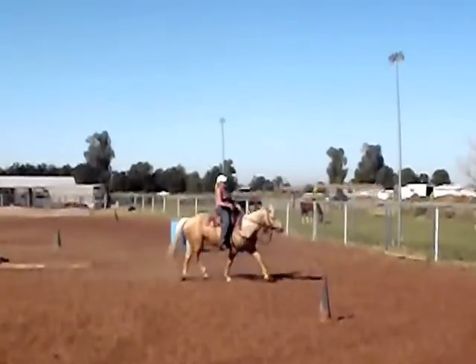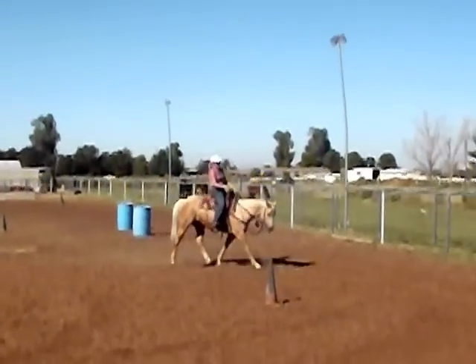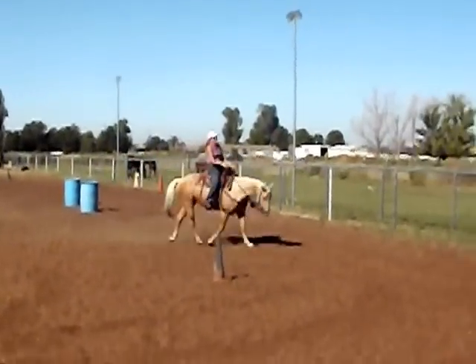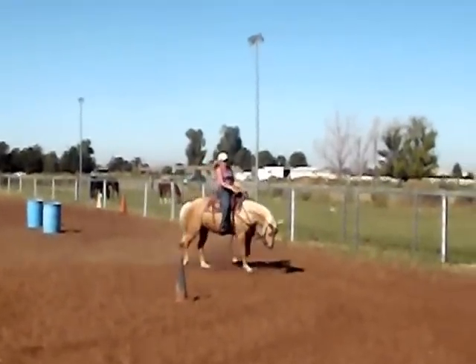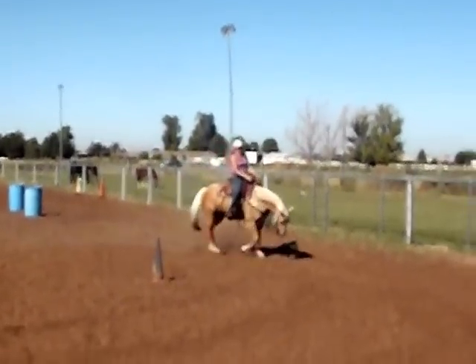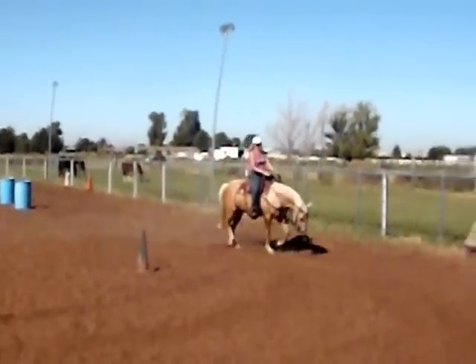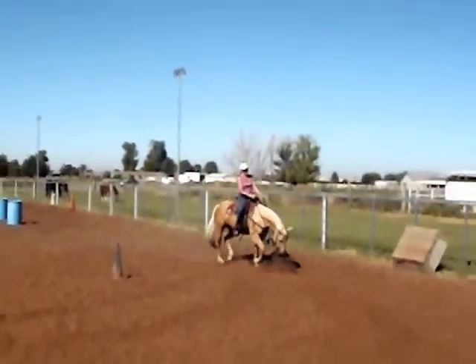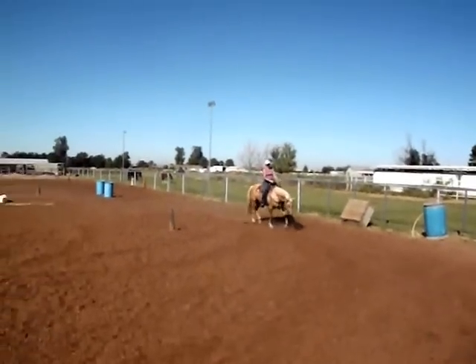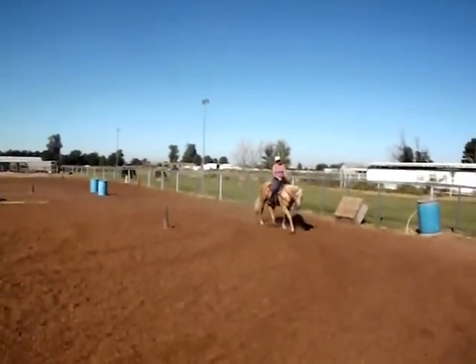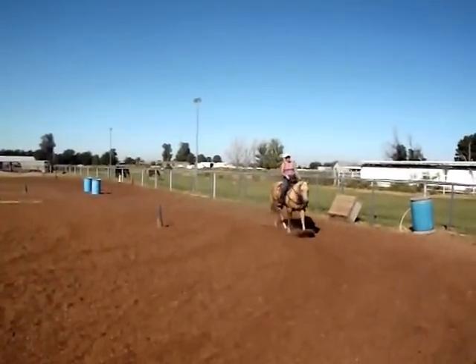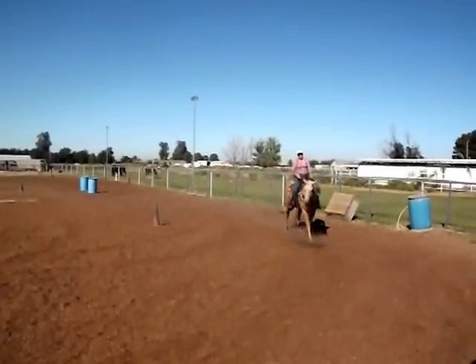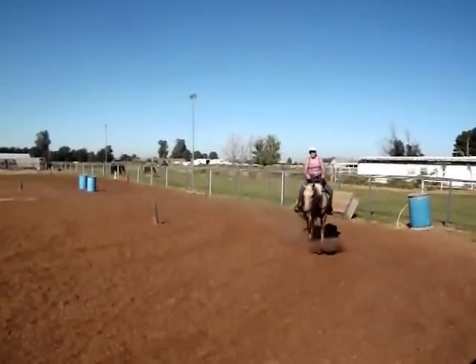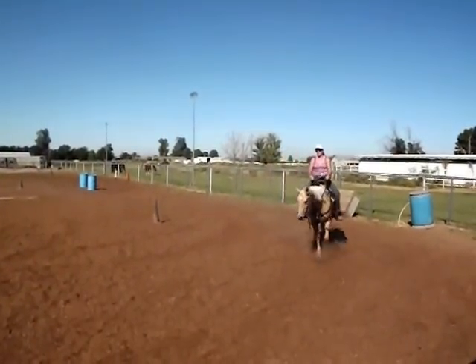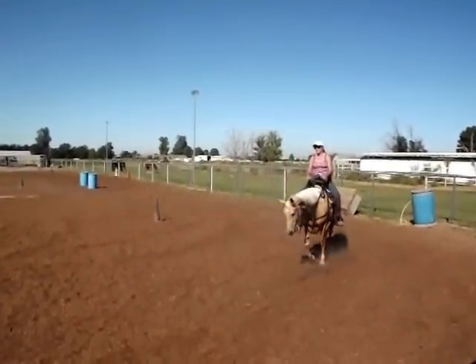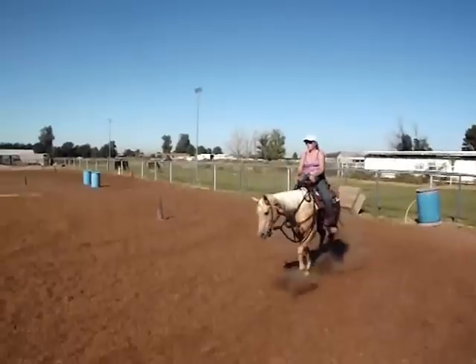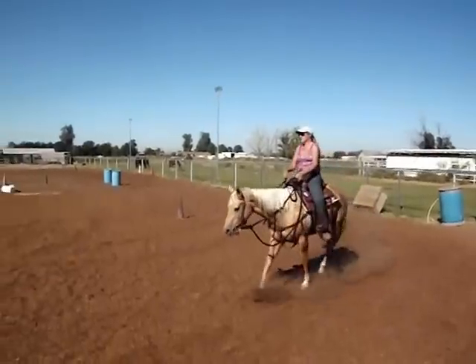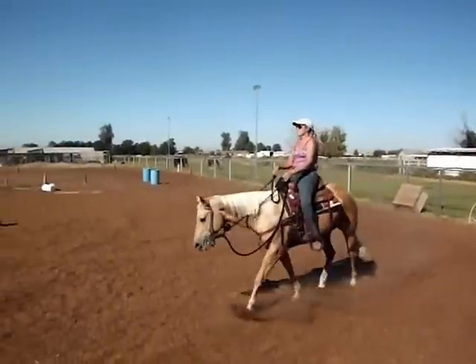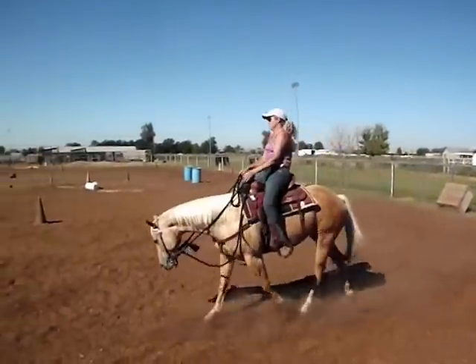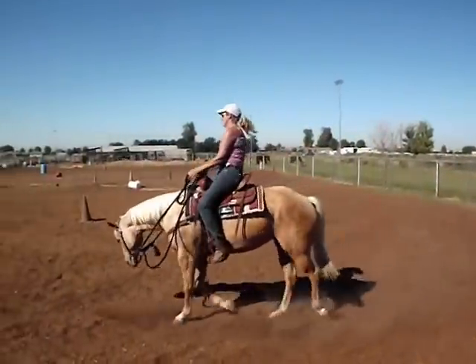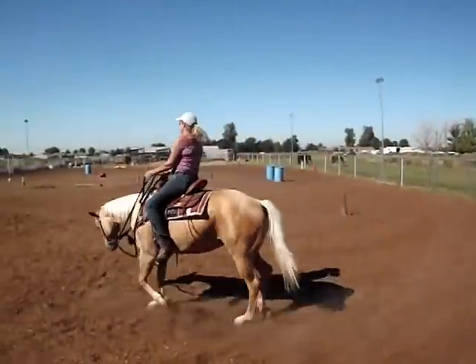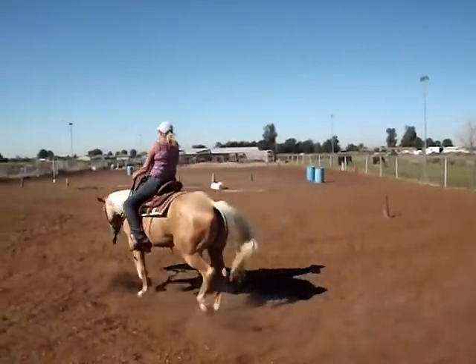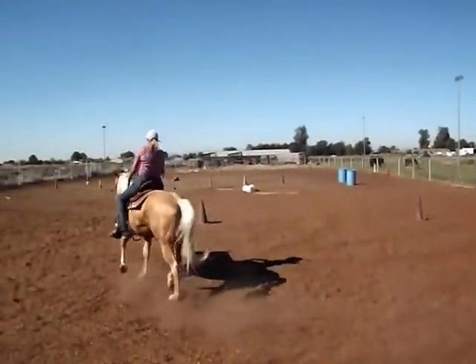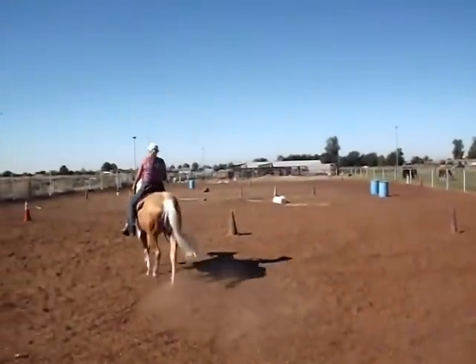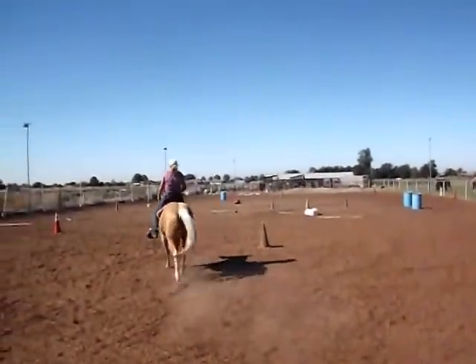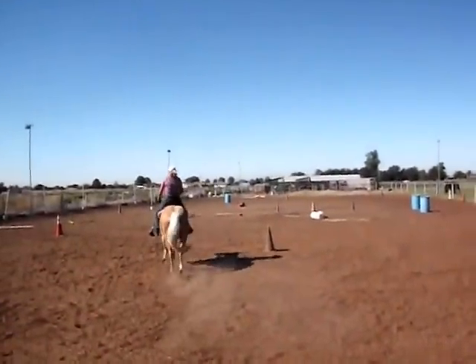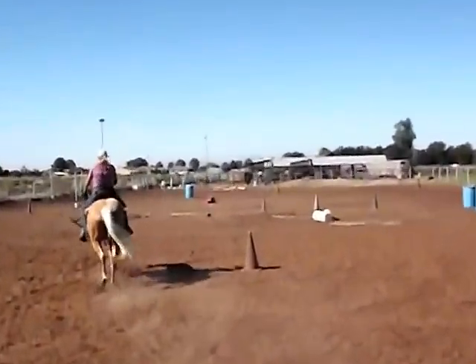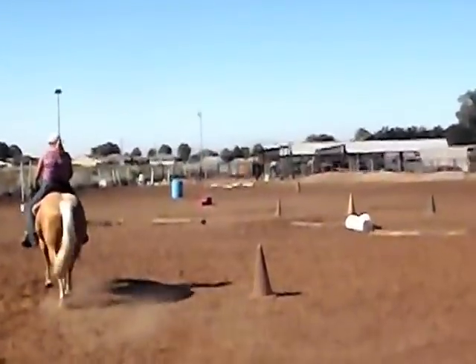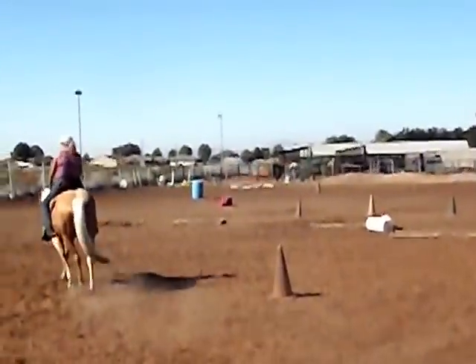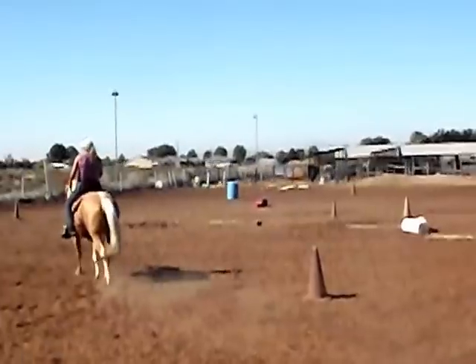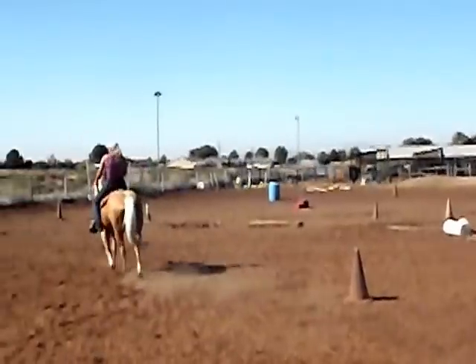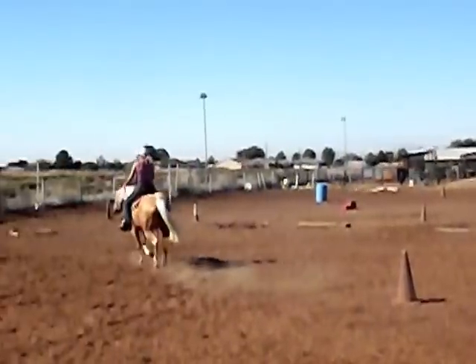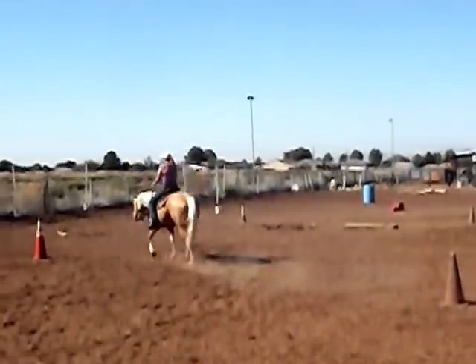She came to me originally back in January of 2012 for some basic training, because she was too nervous and spooky for Cindy to ride her out on trails.